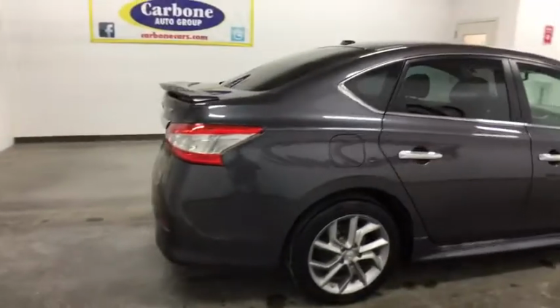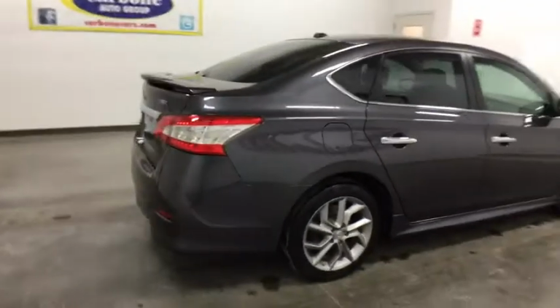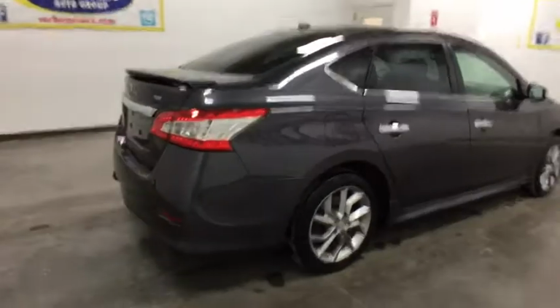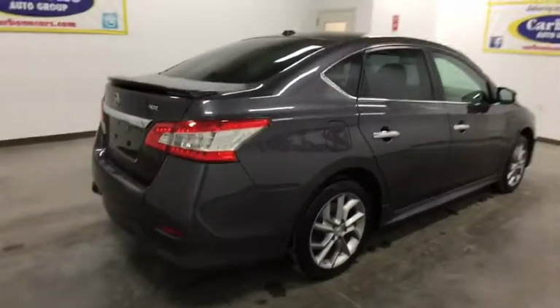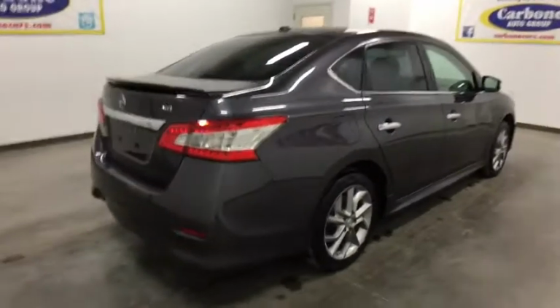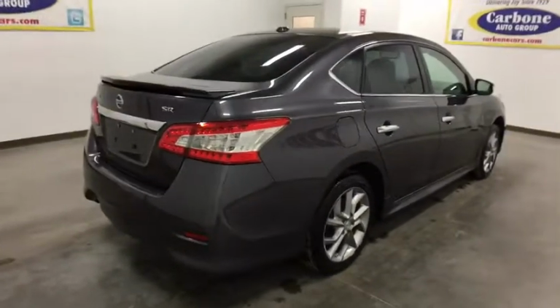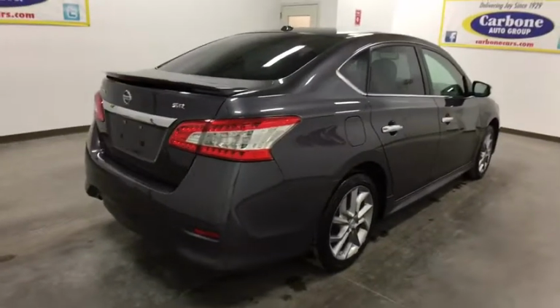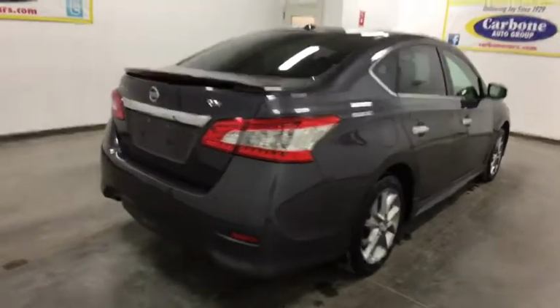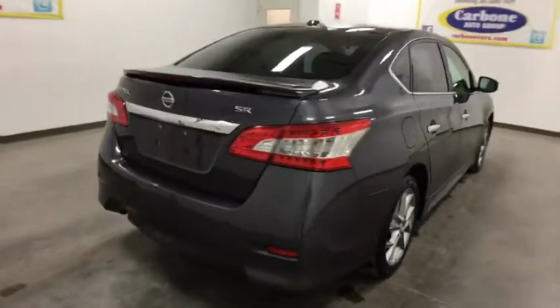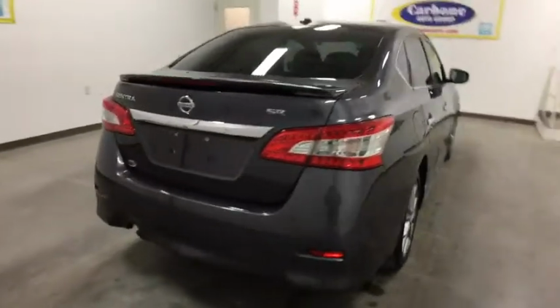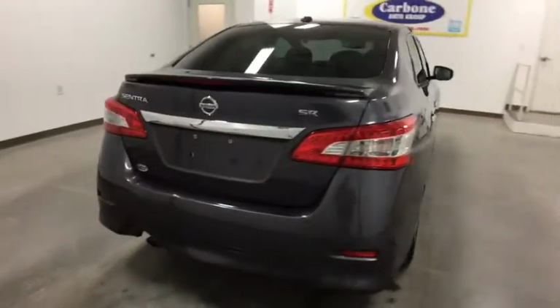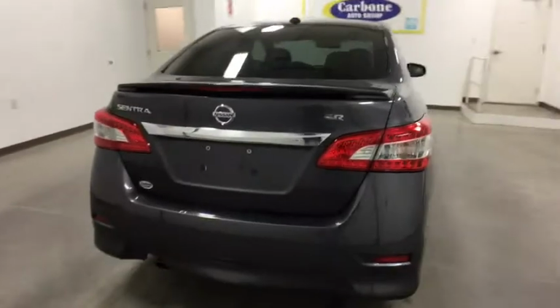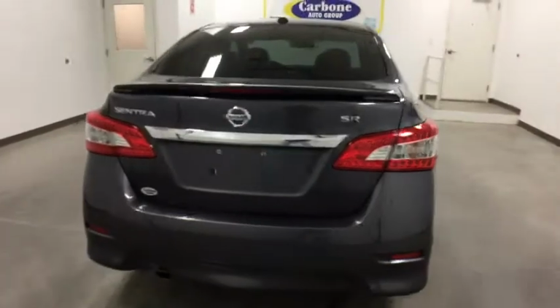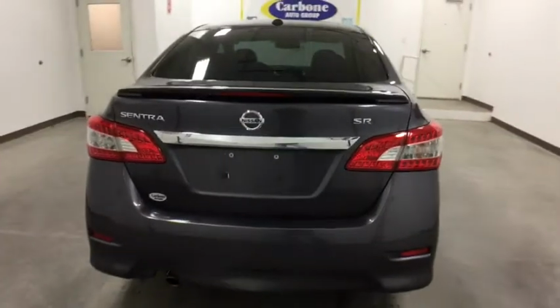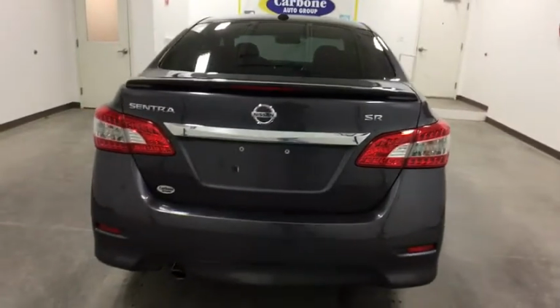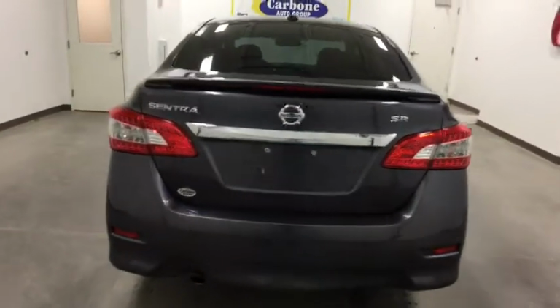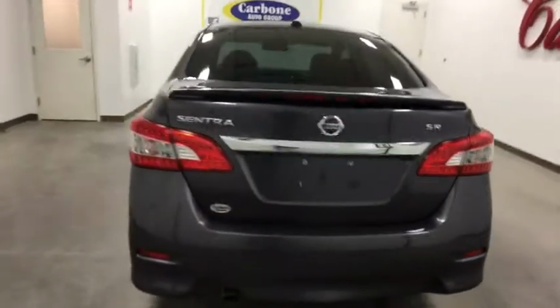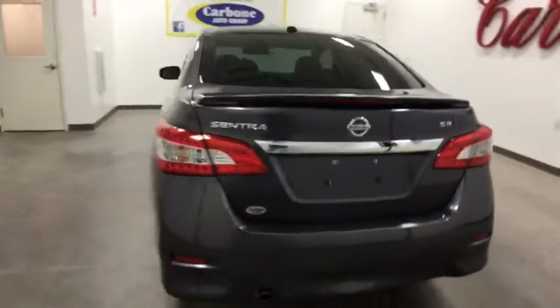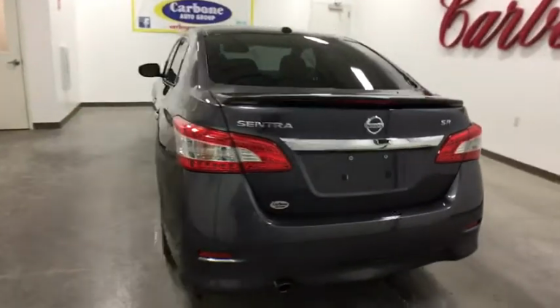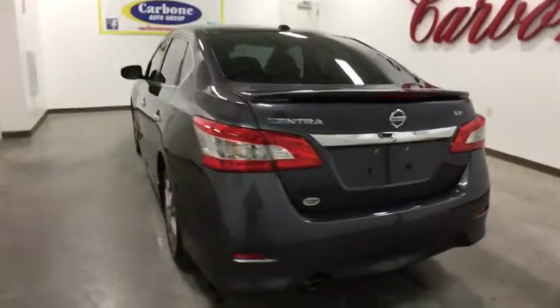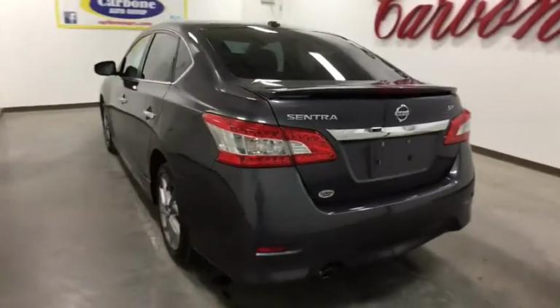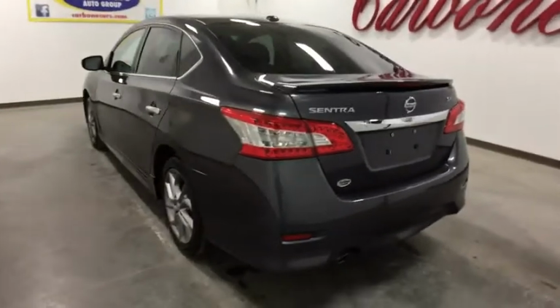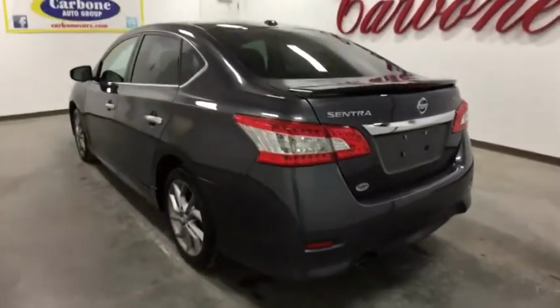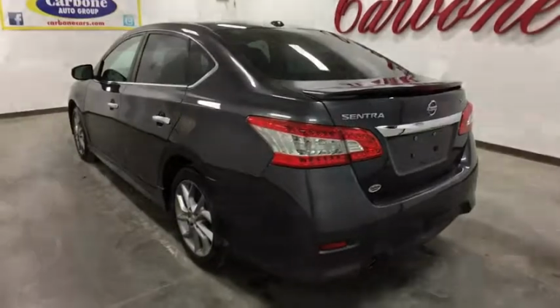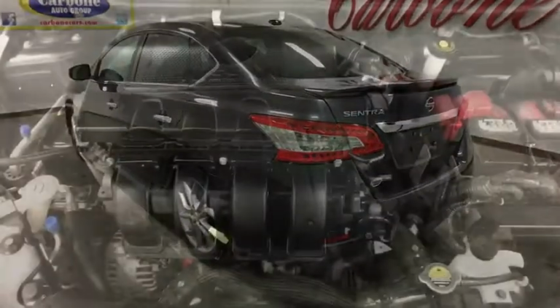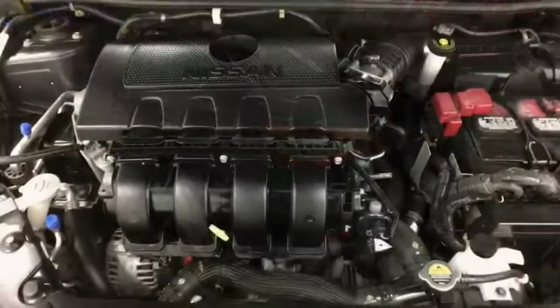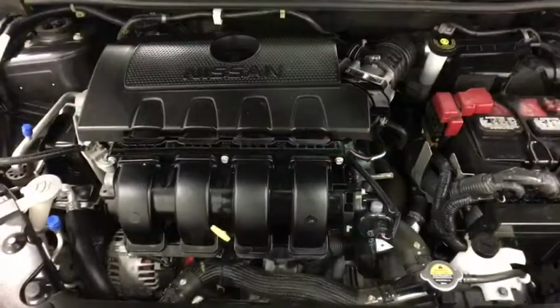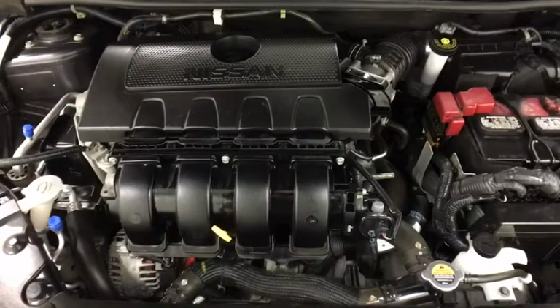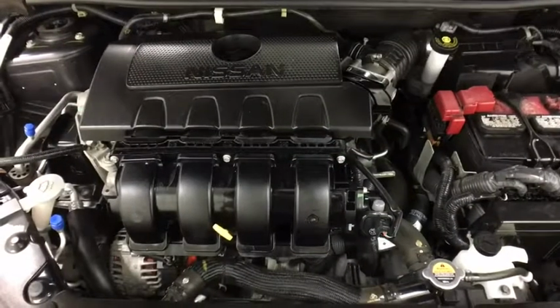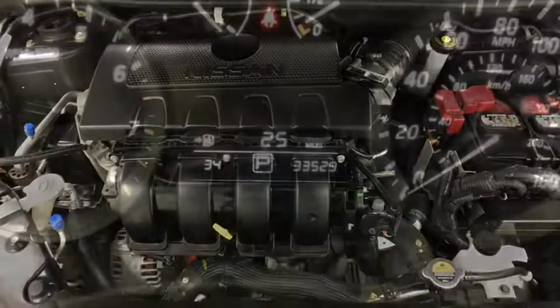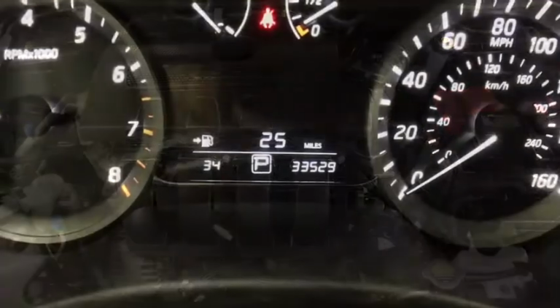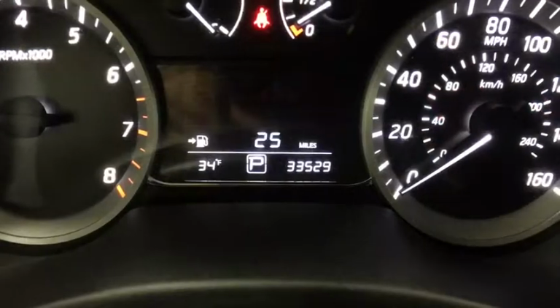Here are some of this vehicle's great options: stability control, anti-lock braking system, traction control, keyless entry, backup camera, steering wheel audio controls, Bluetooth, leather-wrapped steering wheel, adjustable steering wheel.